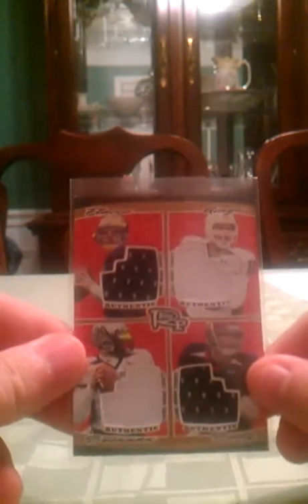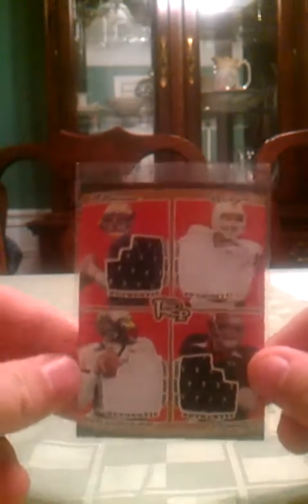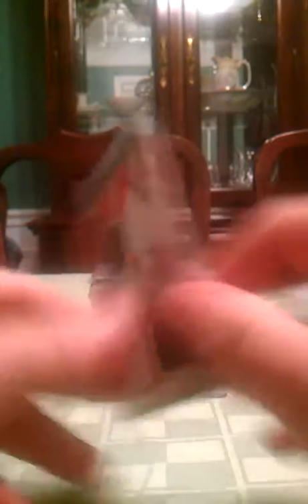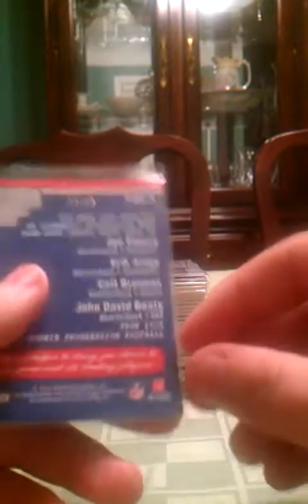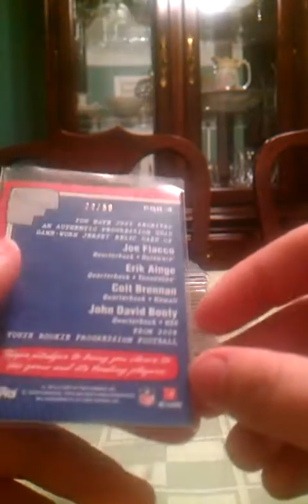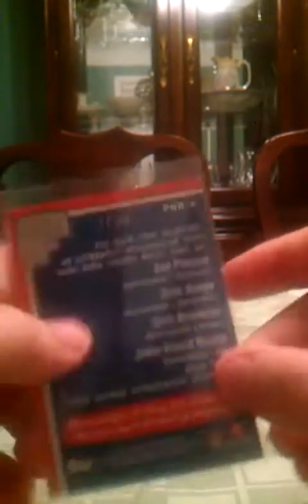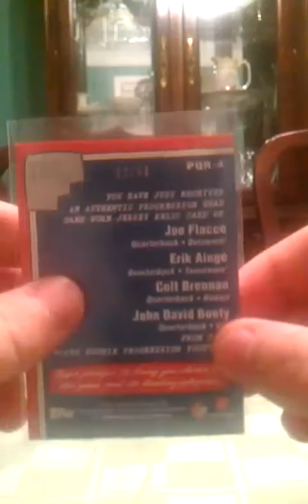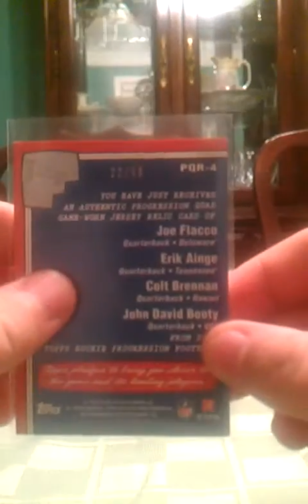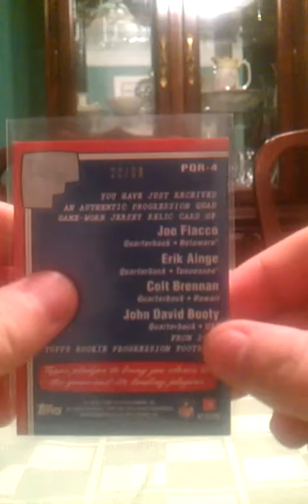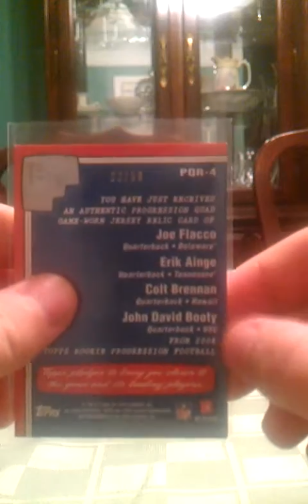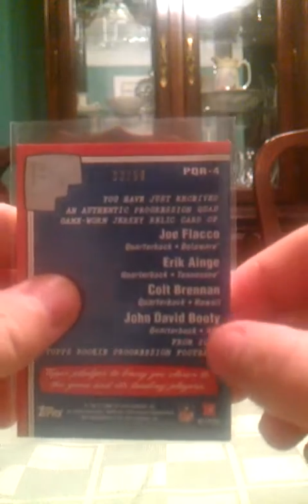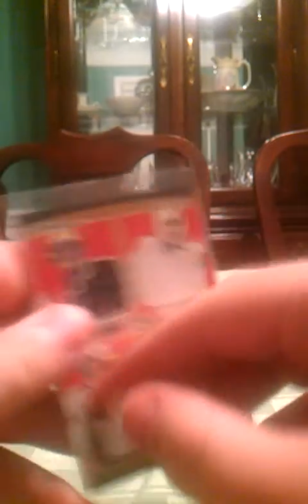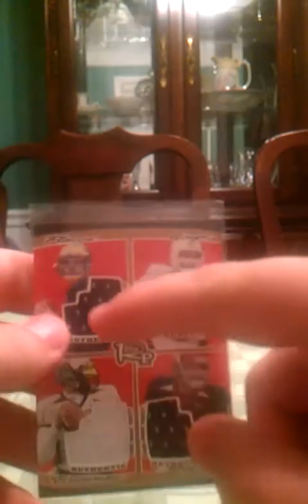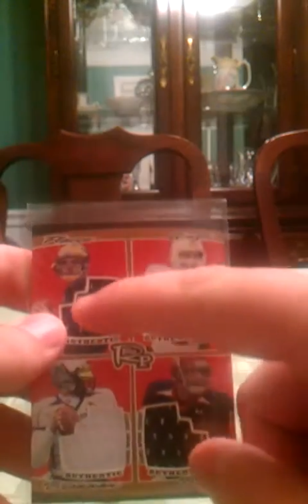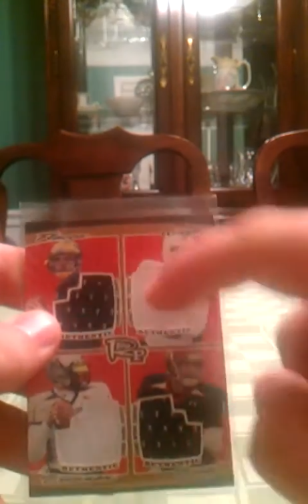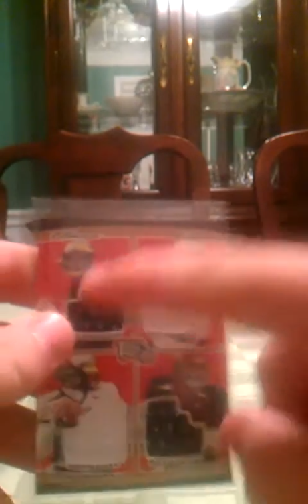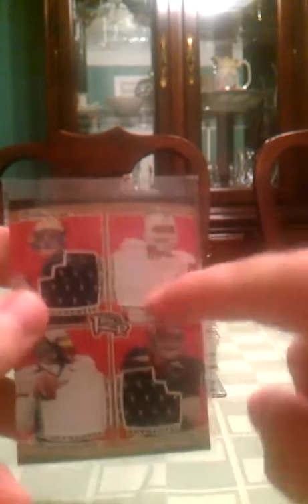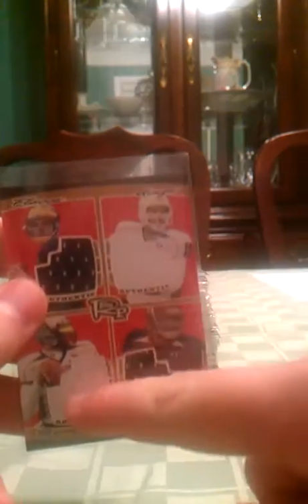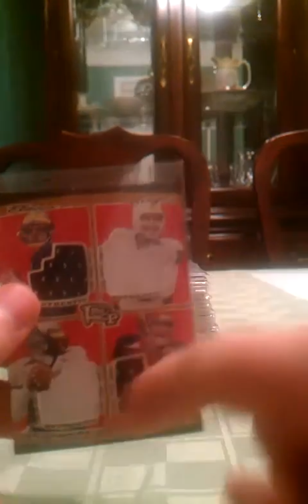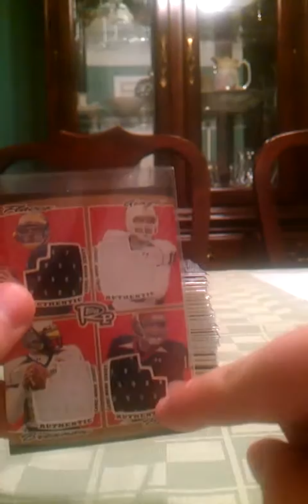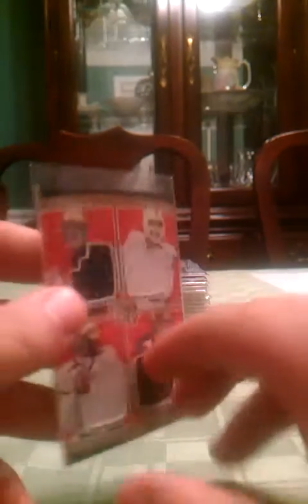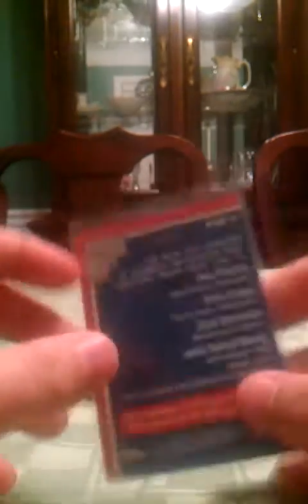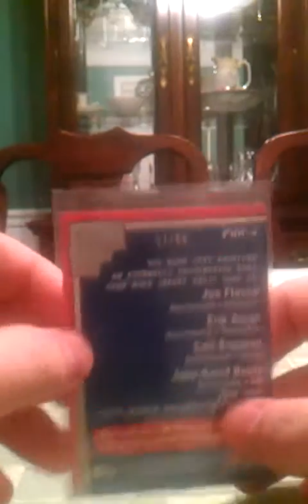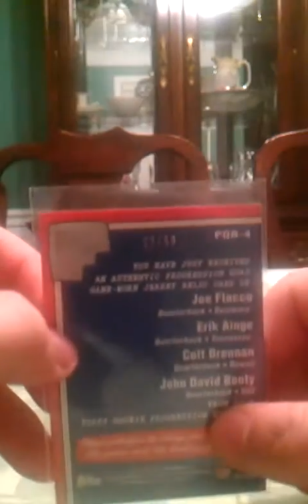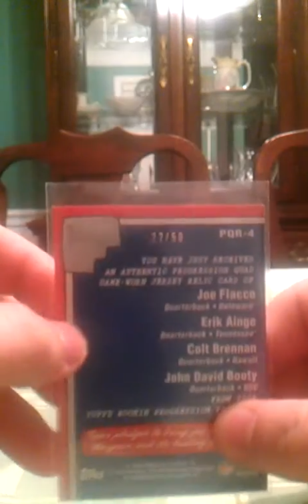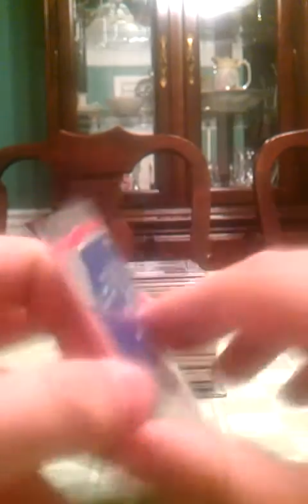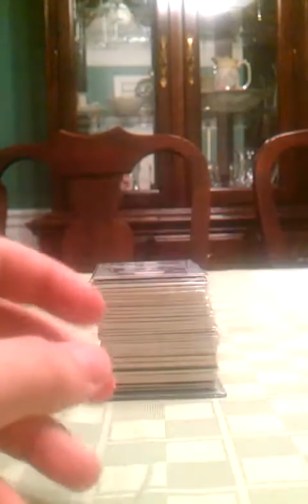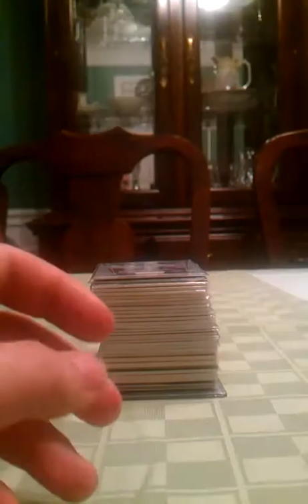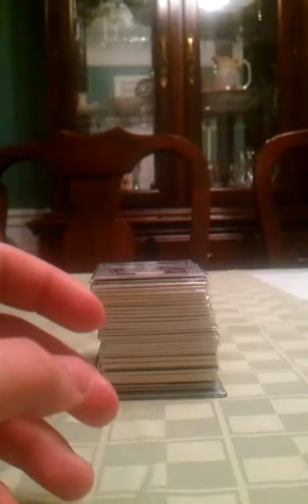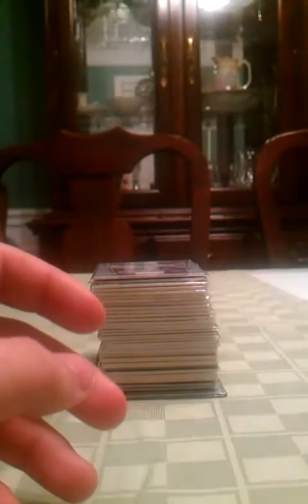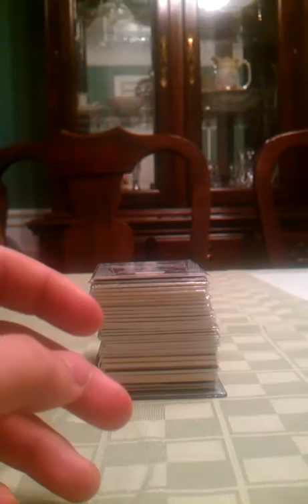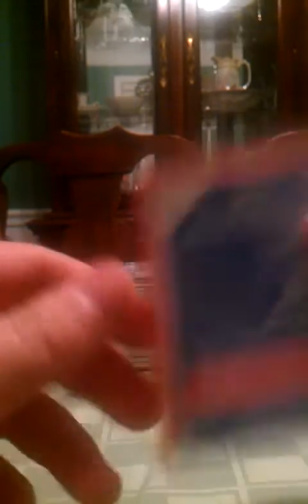Quad from 2008 Rookie and Prospects. There's the names: Joe Flacco, Eric Hange, Cole Brennan, John David Booty. Numbered 22 out of 50, and that's from Rookie Progression 2008.